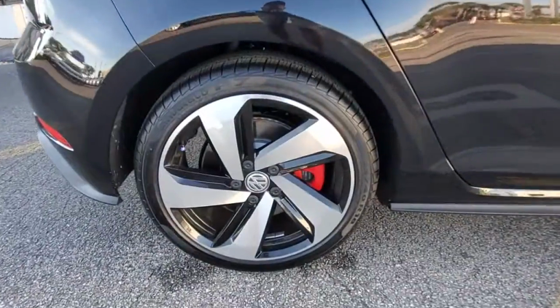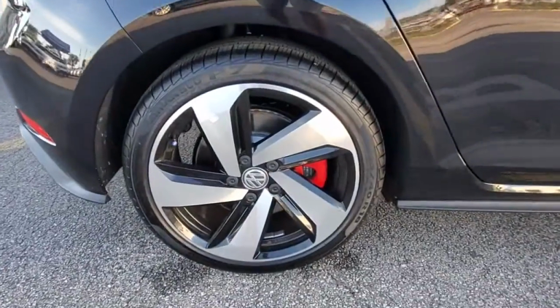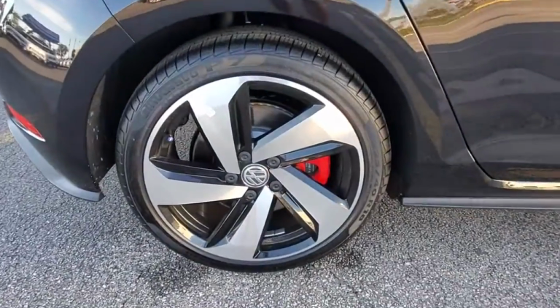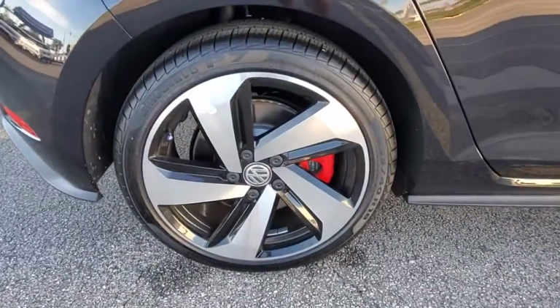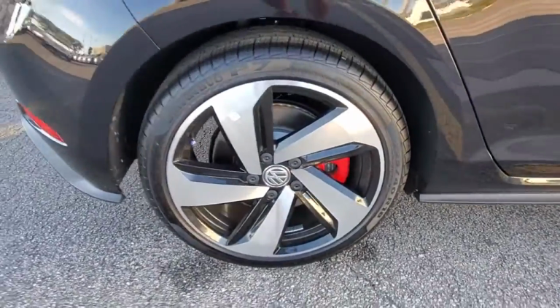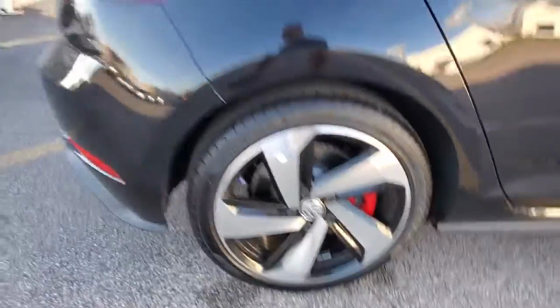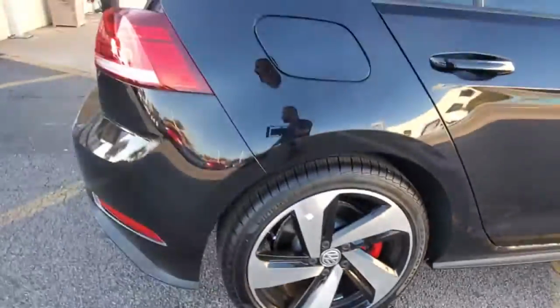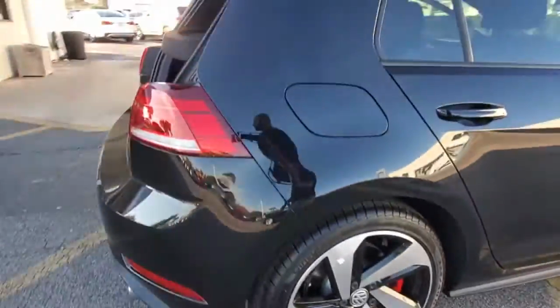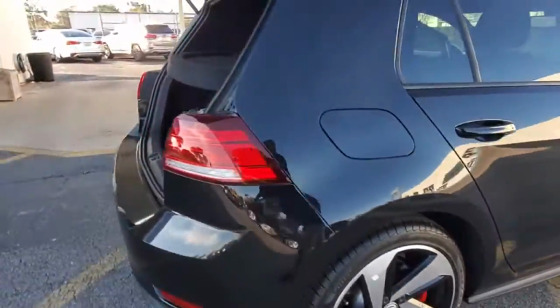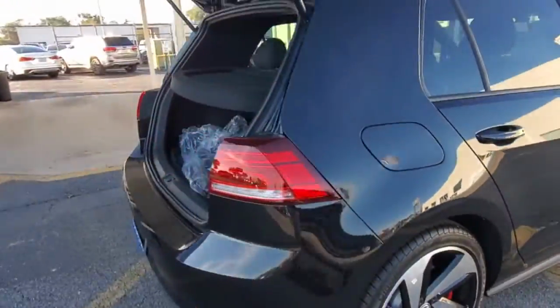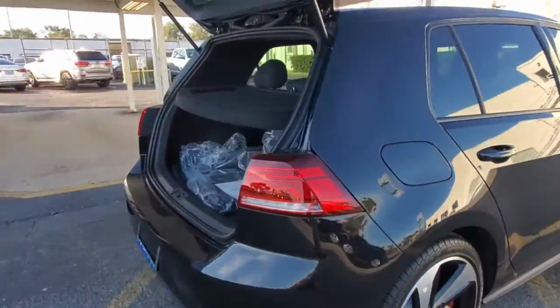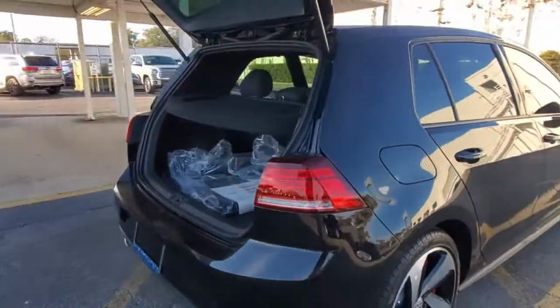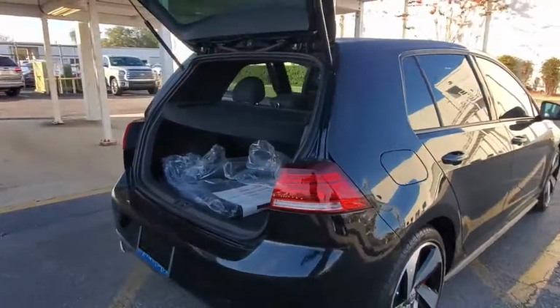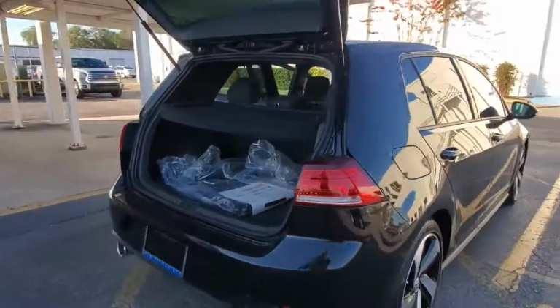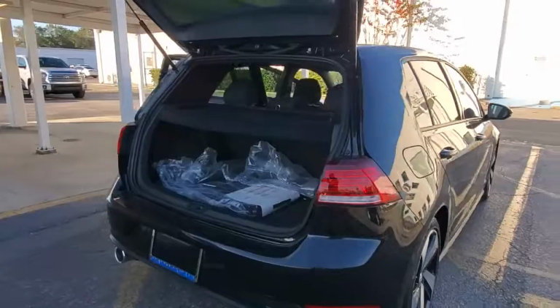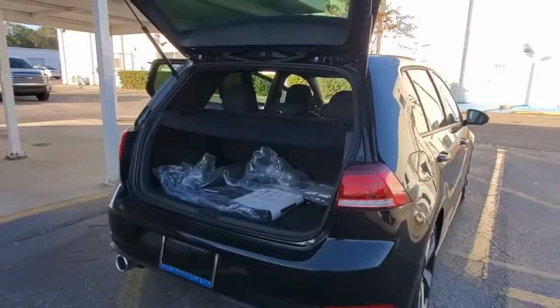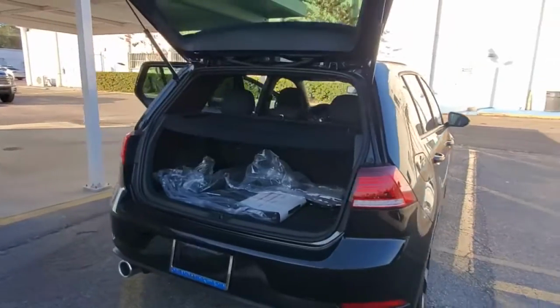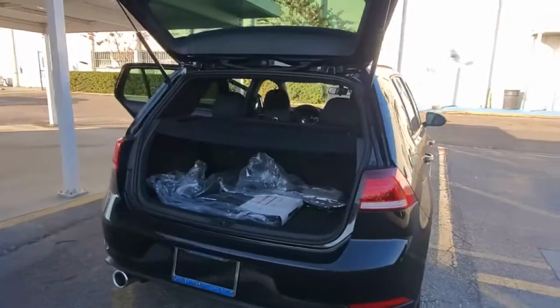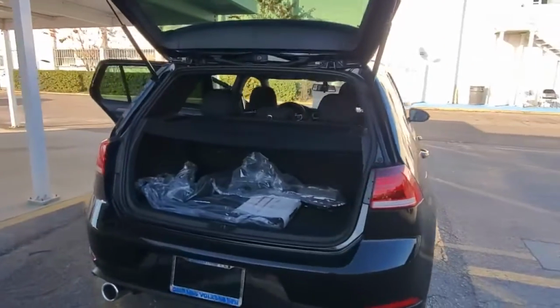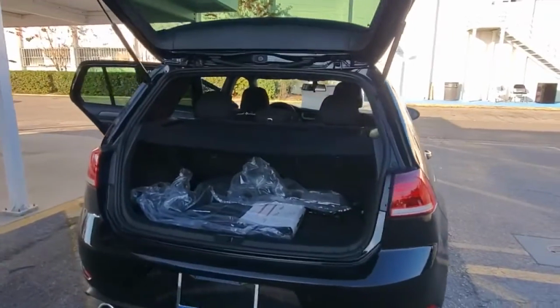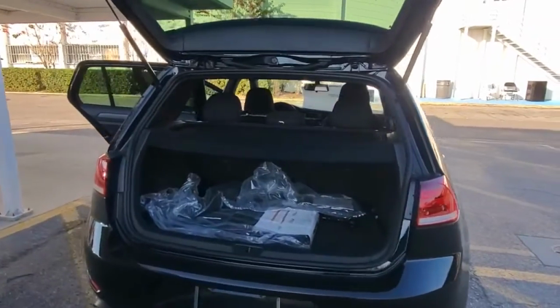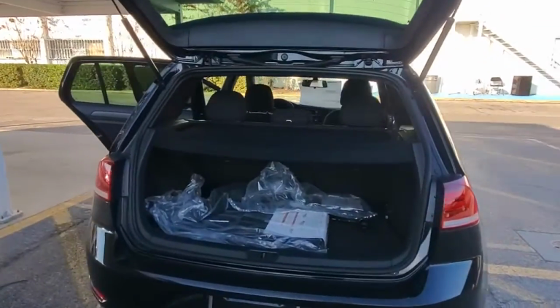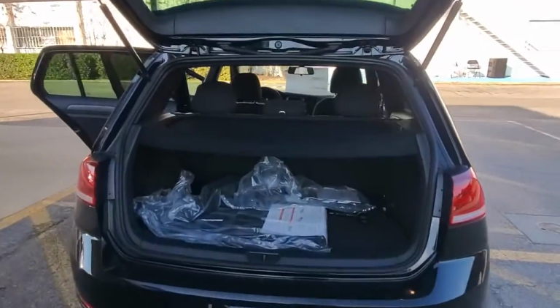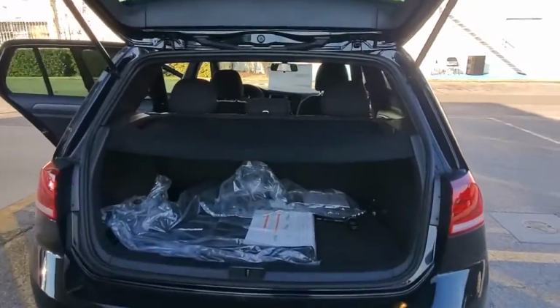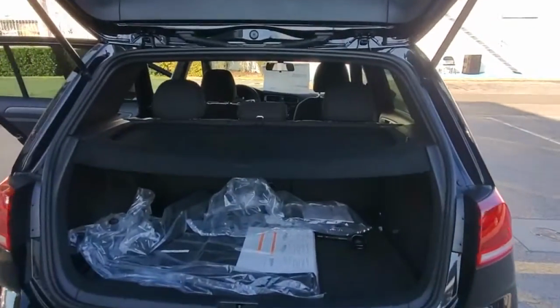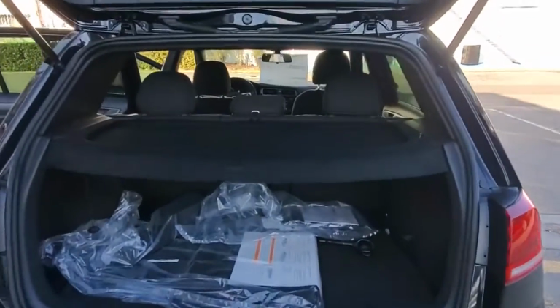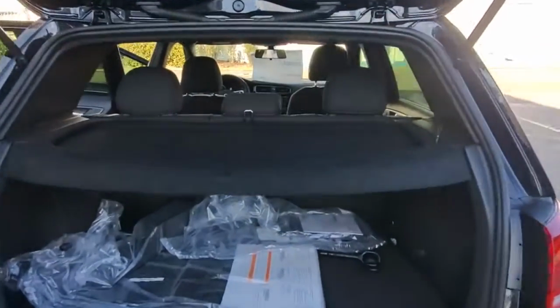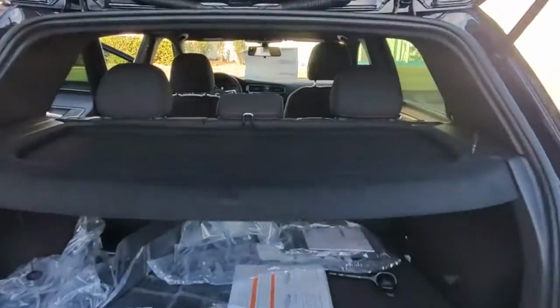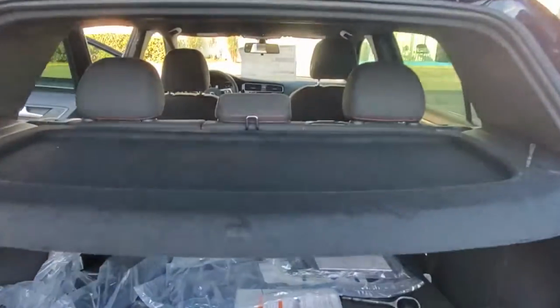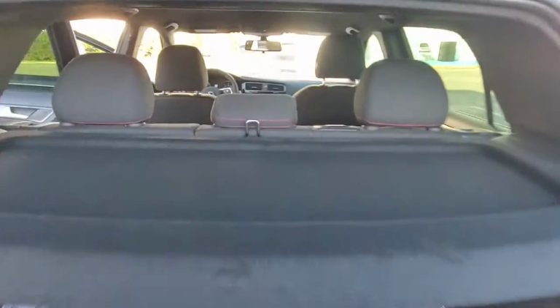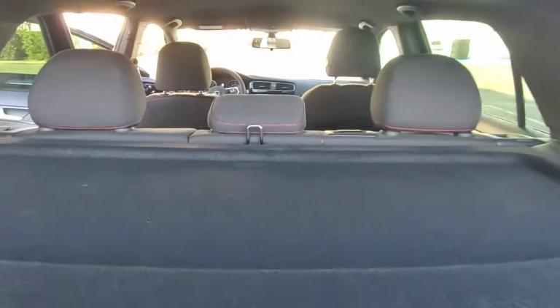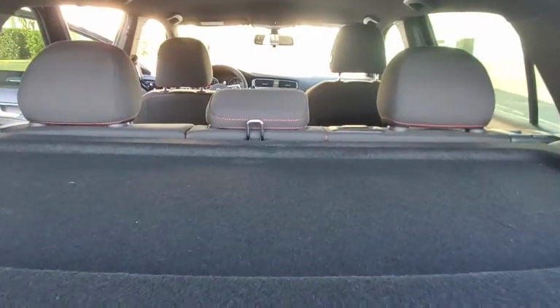Fuel-efficient, impeccably built, safety-minded, connected, and refined. This is the affordable, family-friendly hatchback with an undeniable sports car soul.